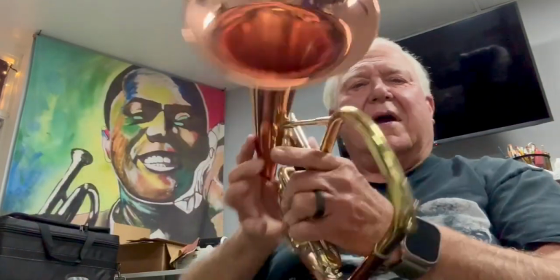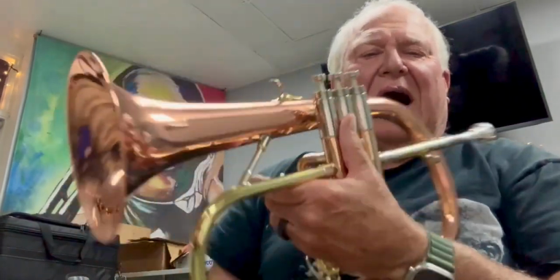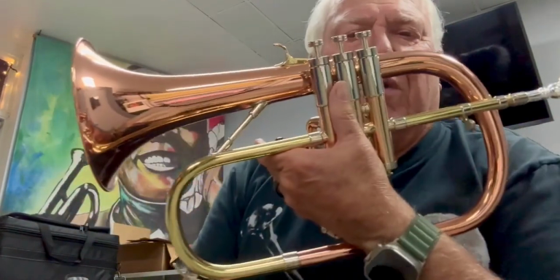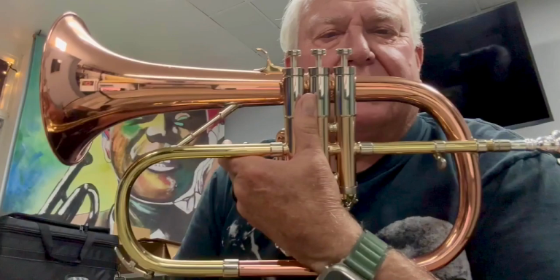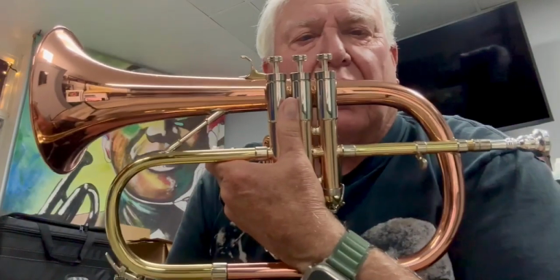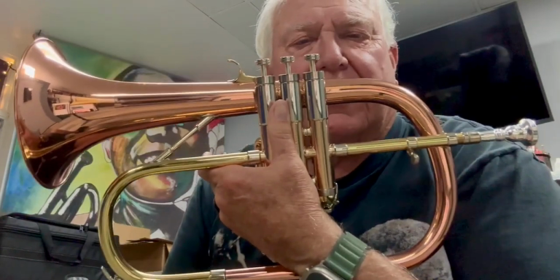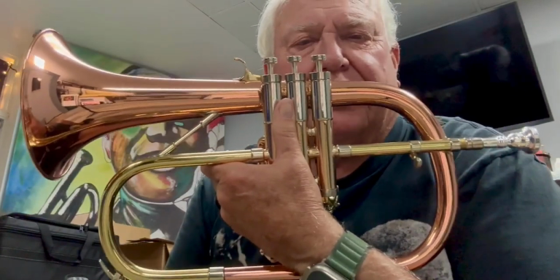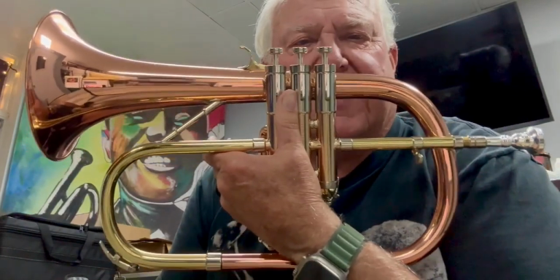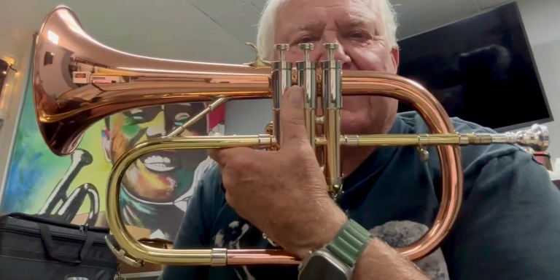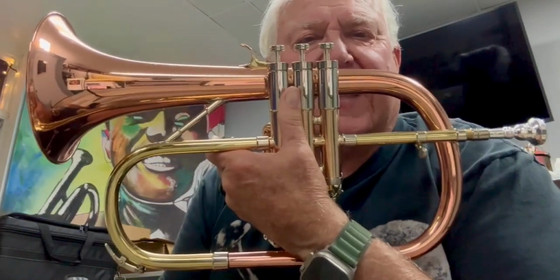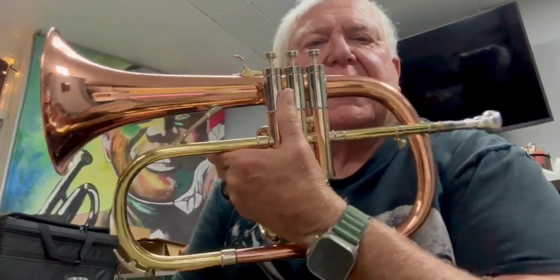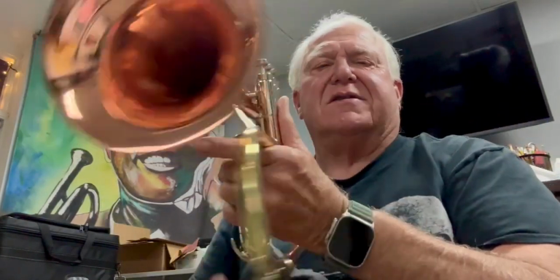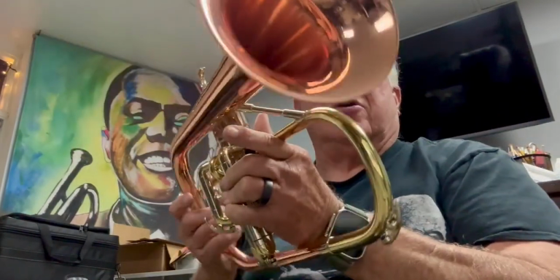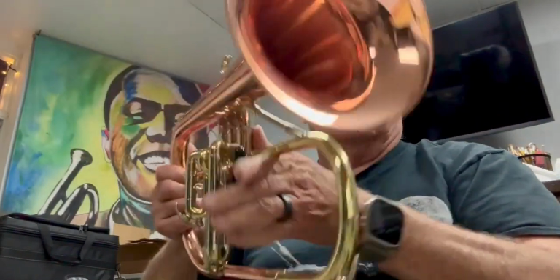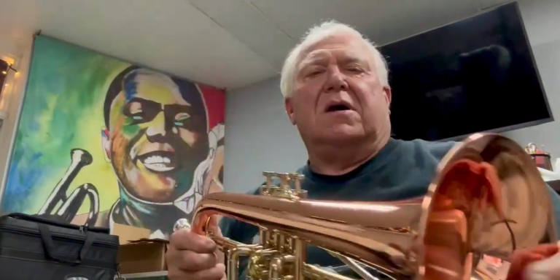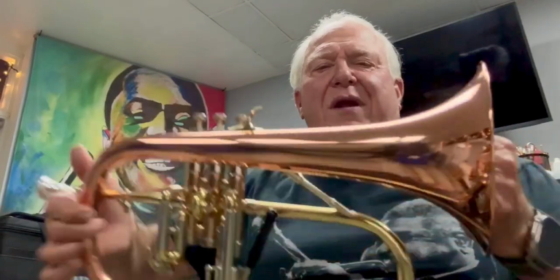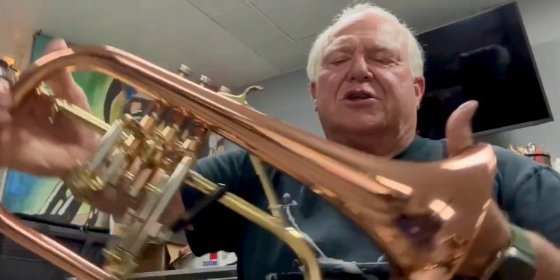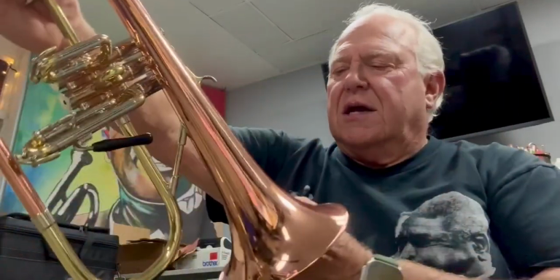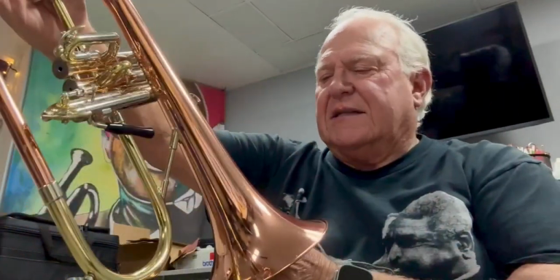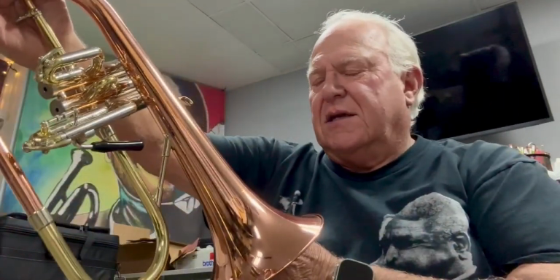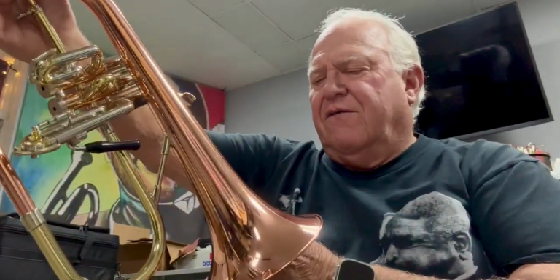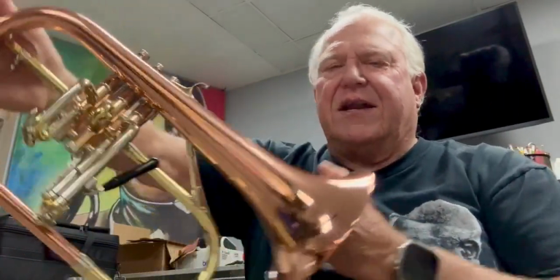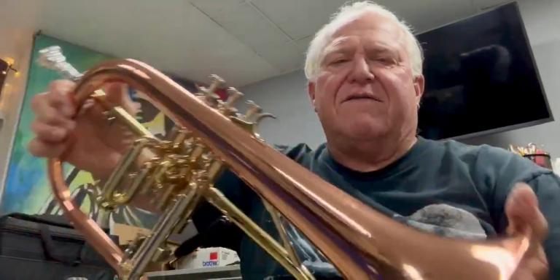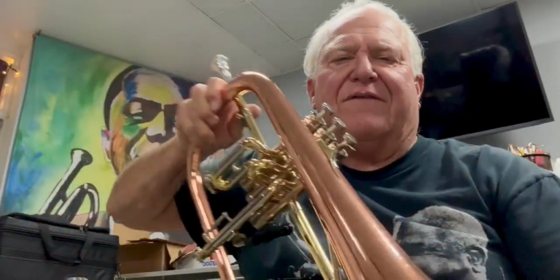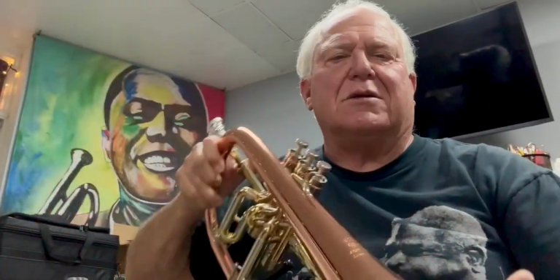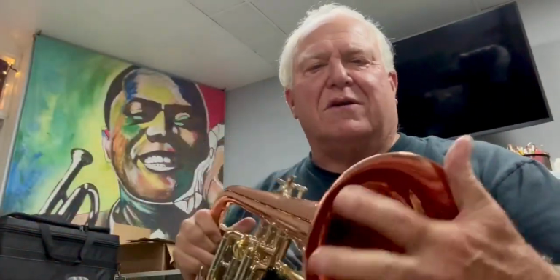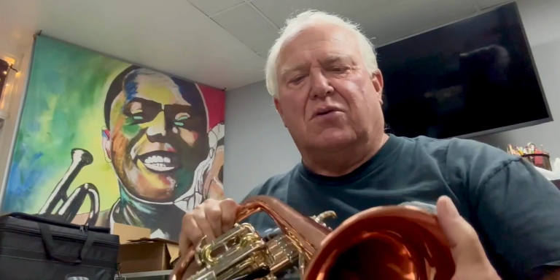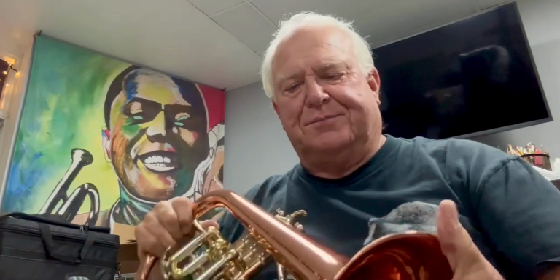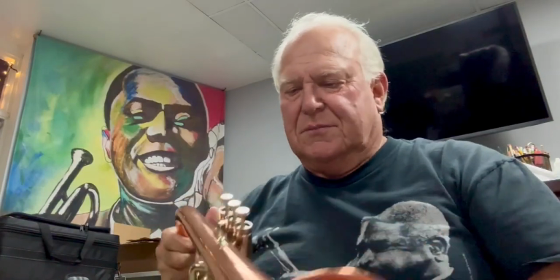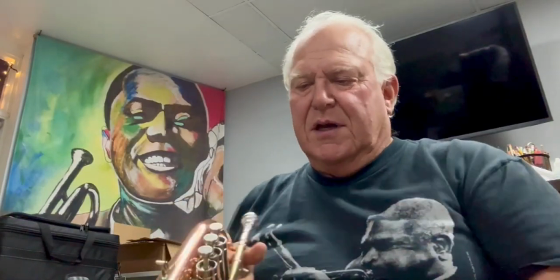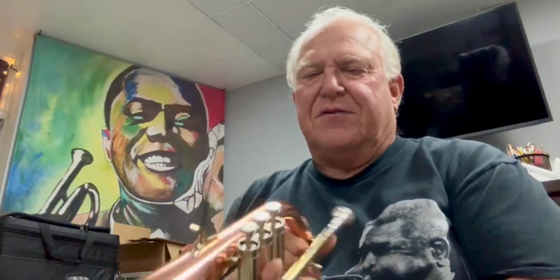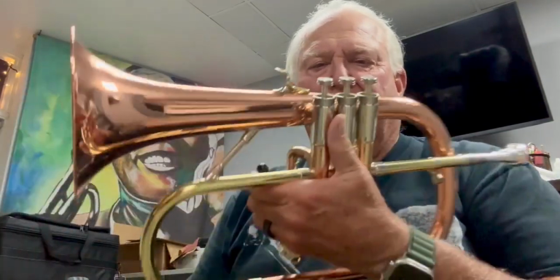Hi and welcome to Horn Trader on YouTube. Today my special guest is the beautiful reimagined Getson 4895 custom reserve flugelhorn. It's a thing of beauty.